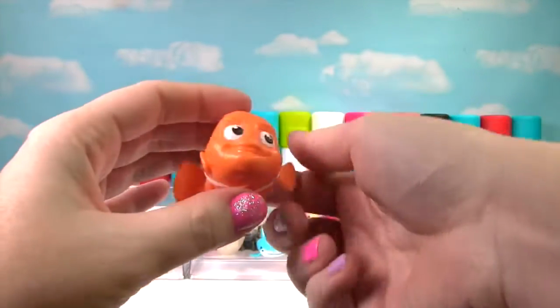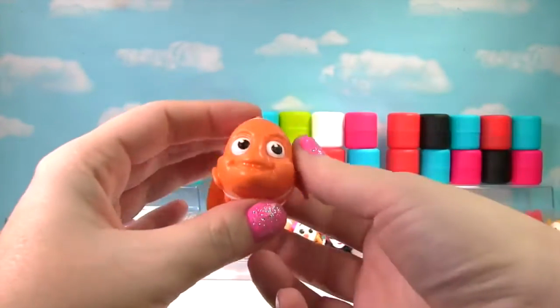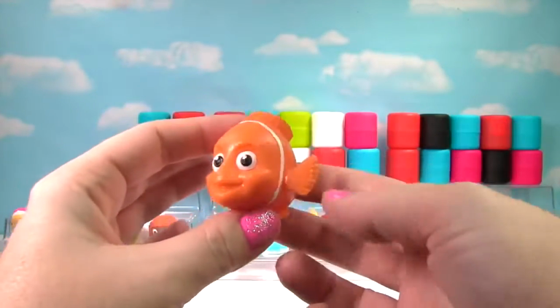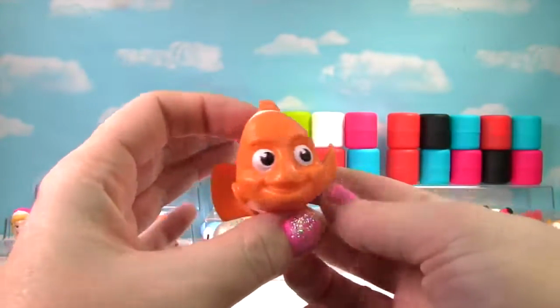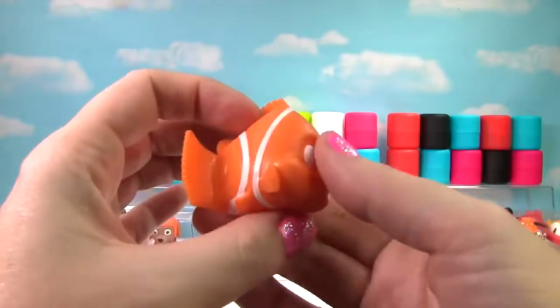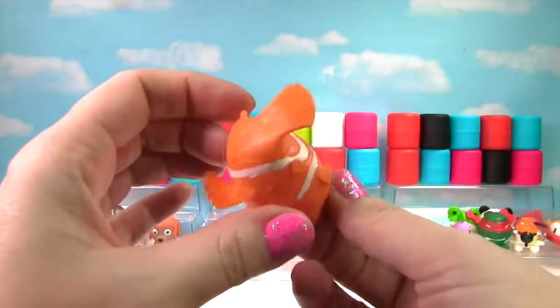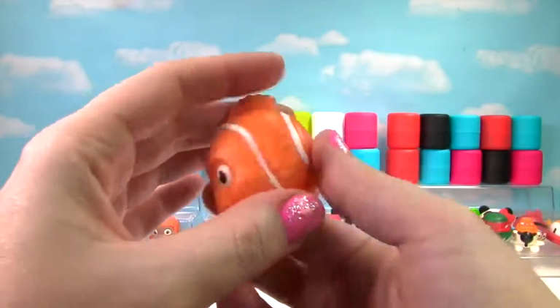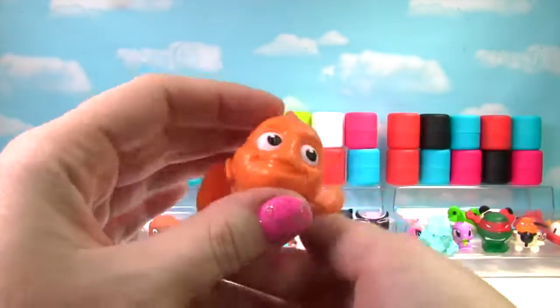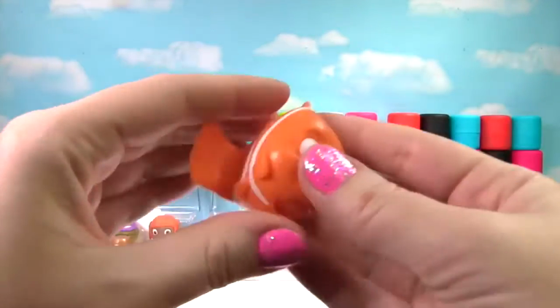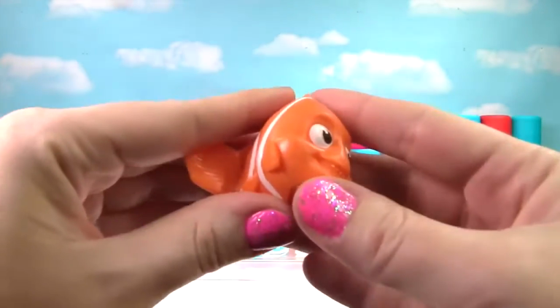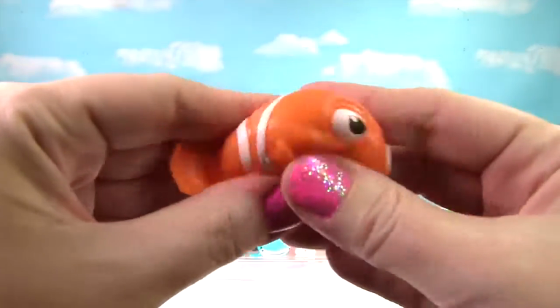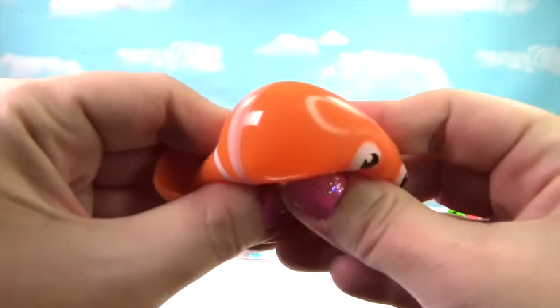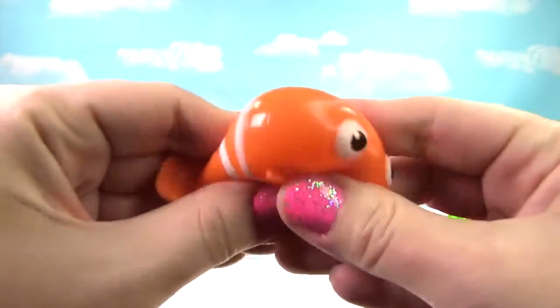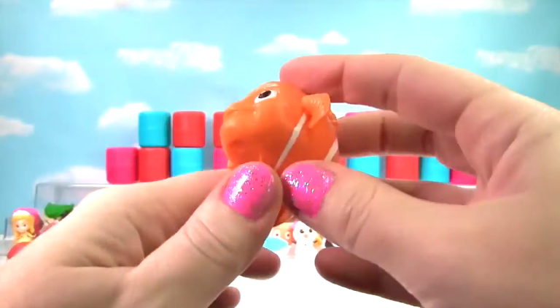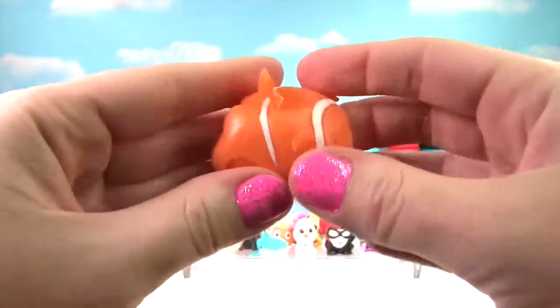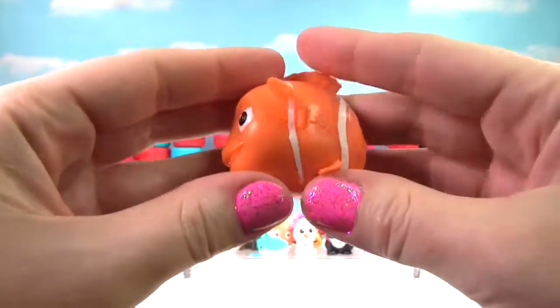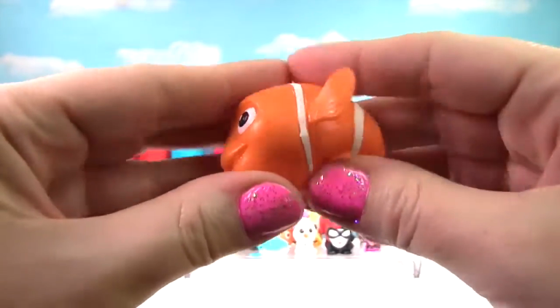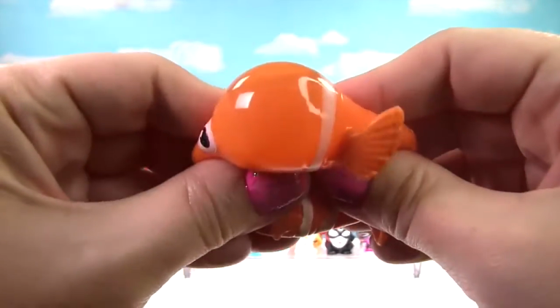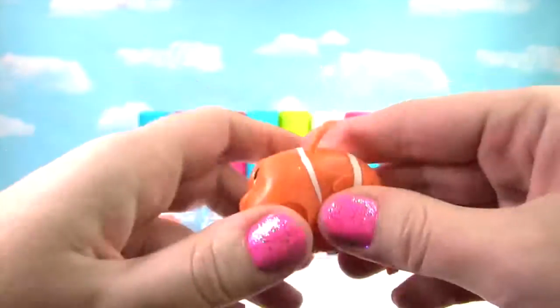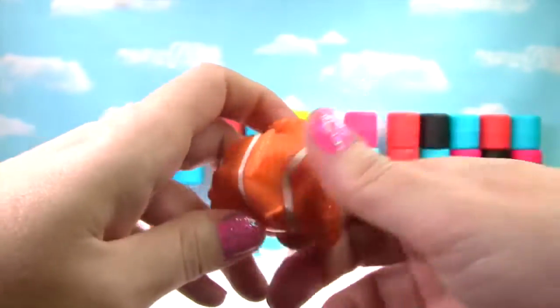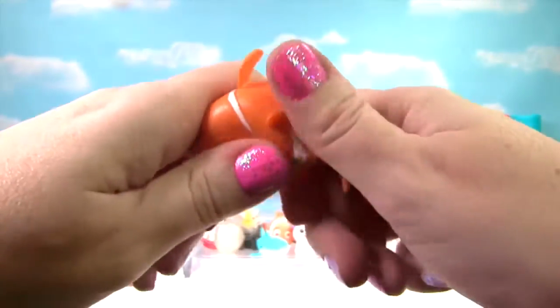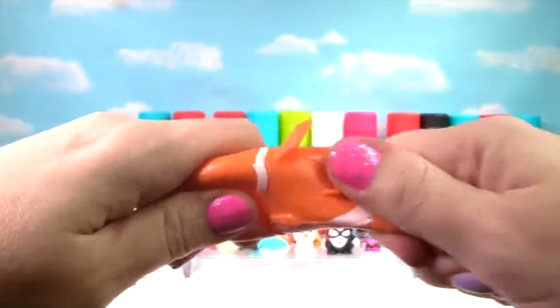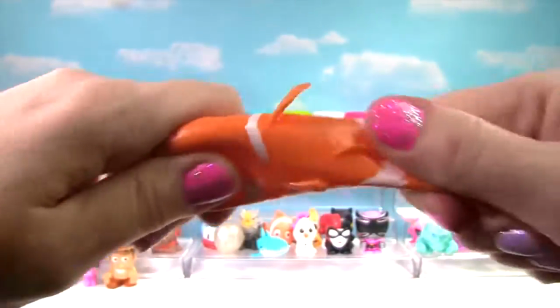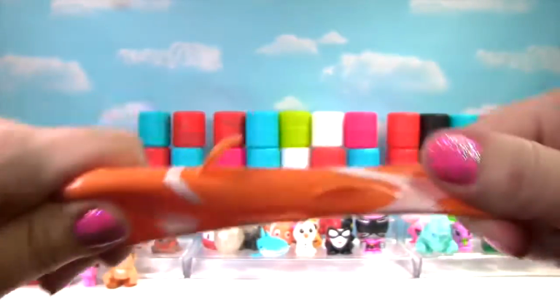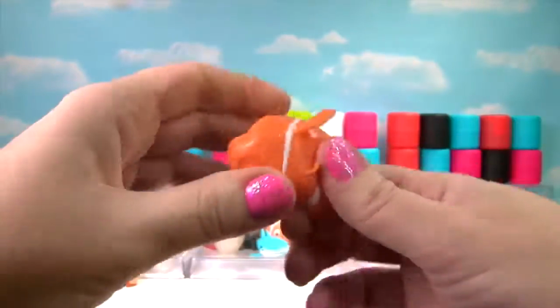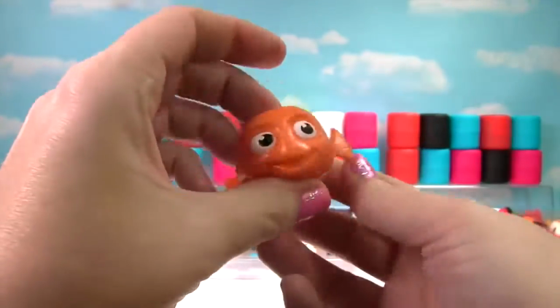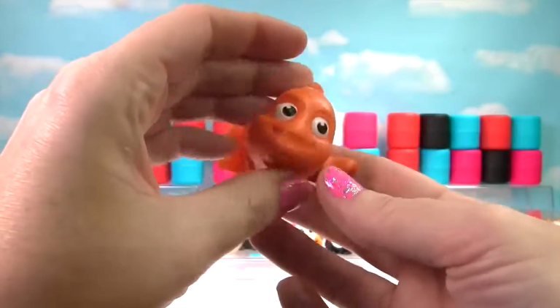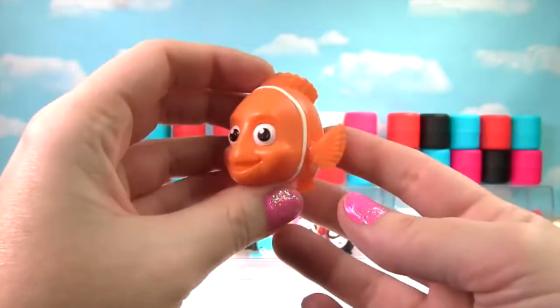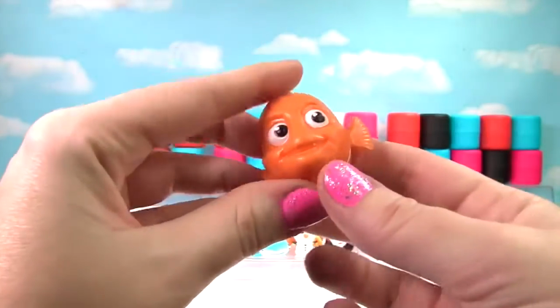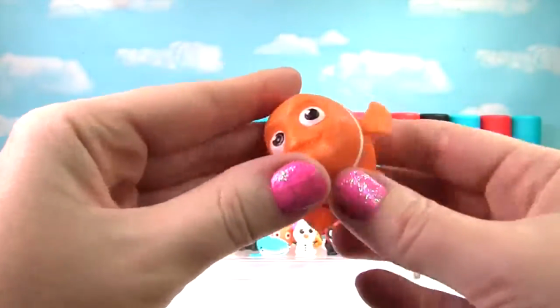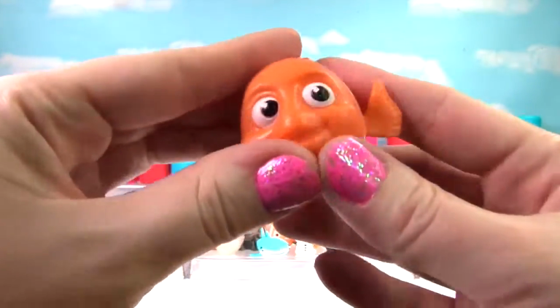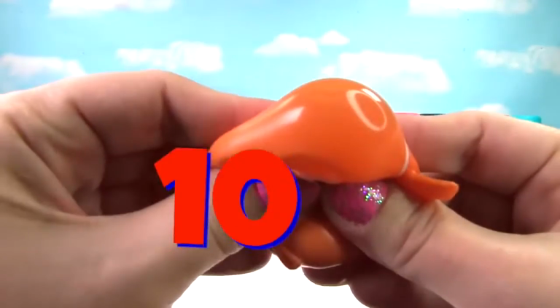We found Nemo! Nemo is very squishy, just like his dad Marlin. He's also very stretchy, so on the Squish Meter he gets a 10!